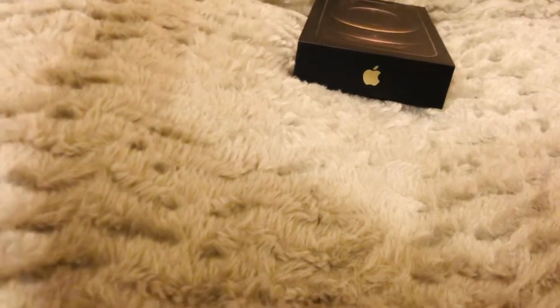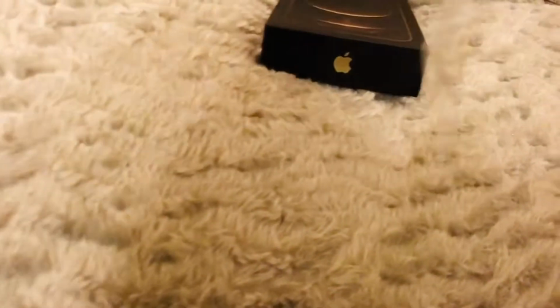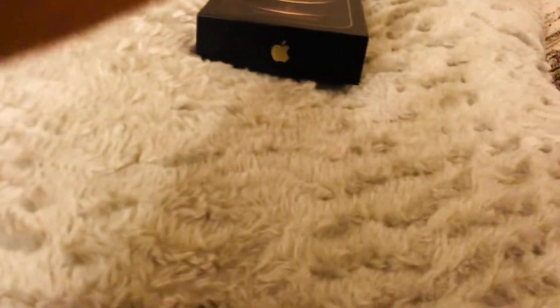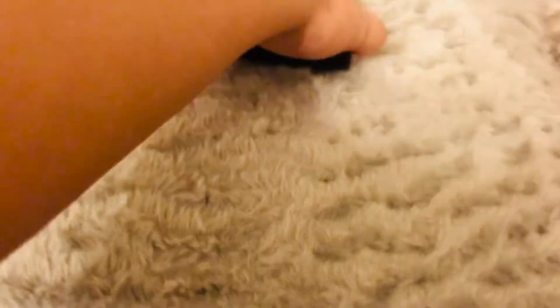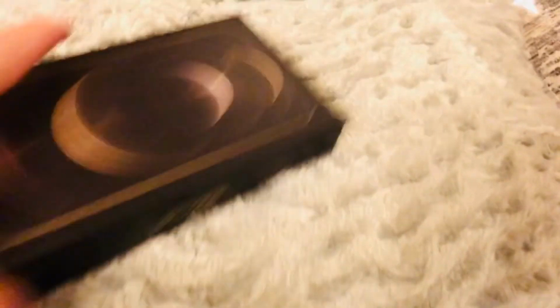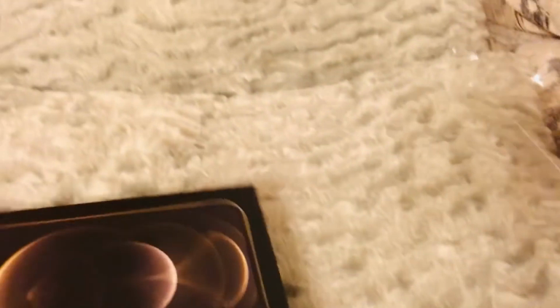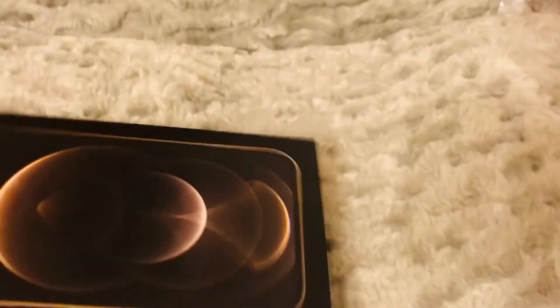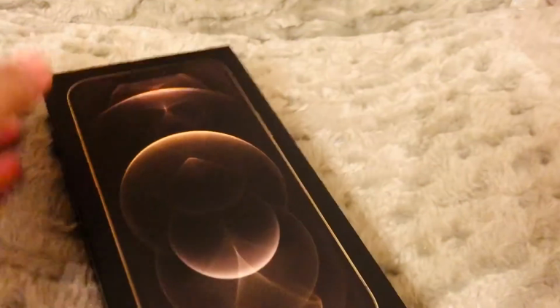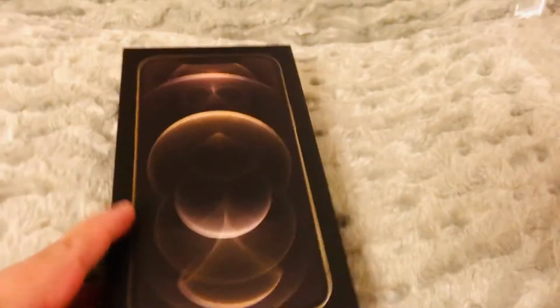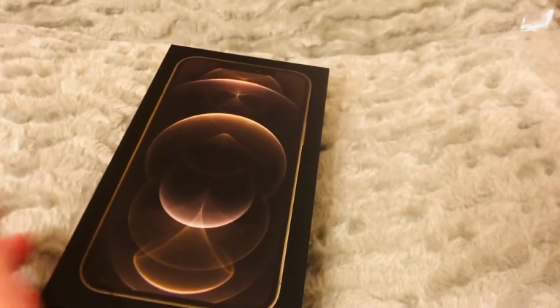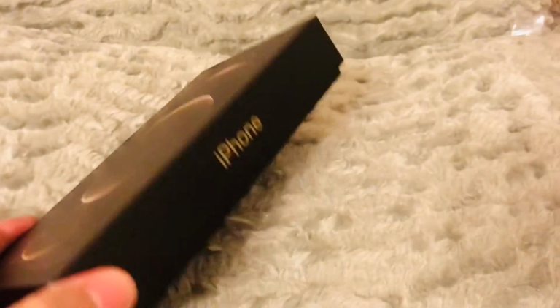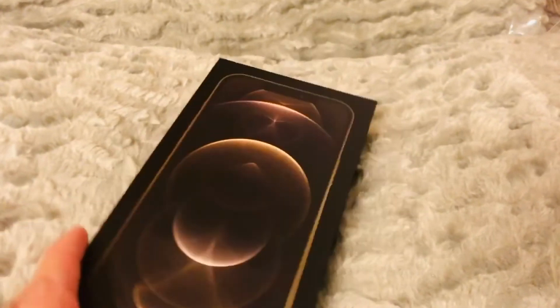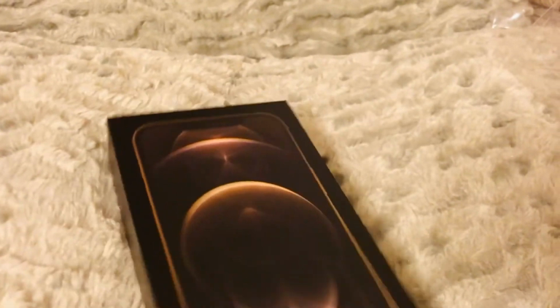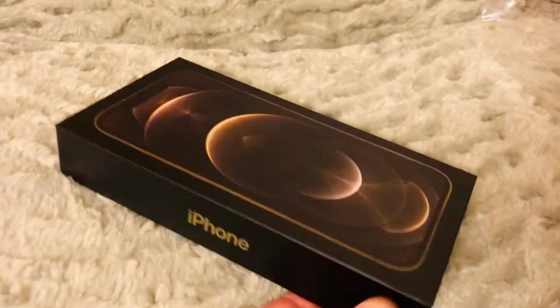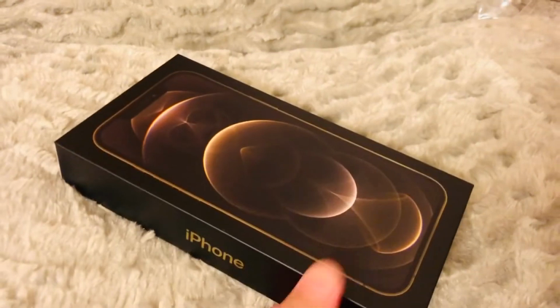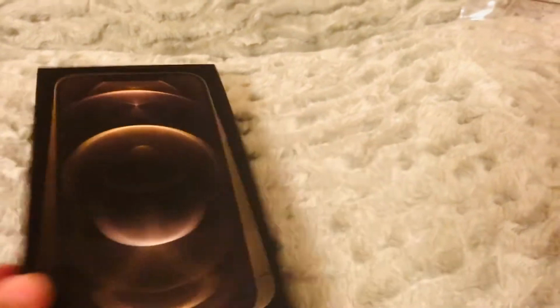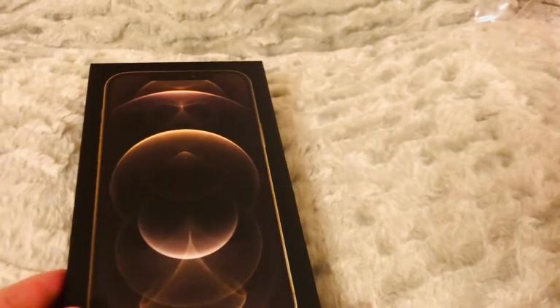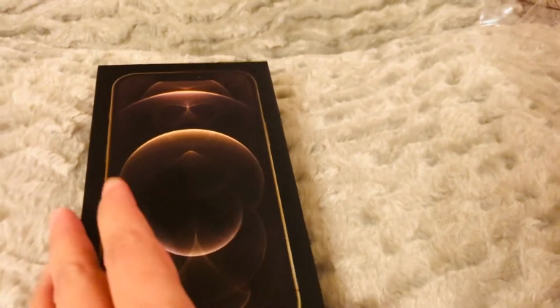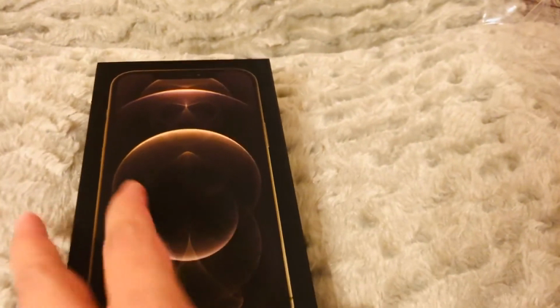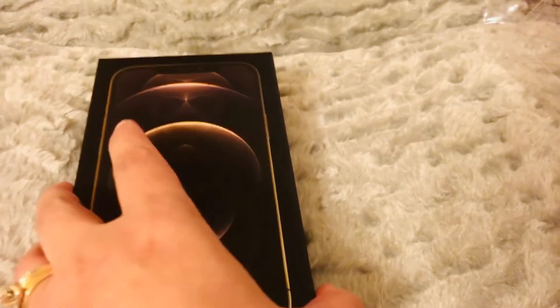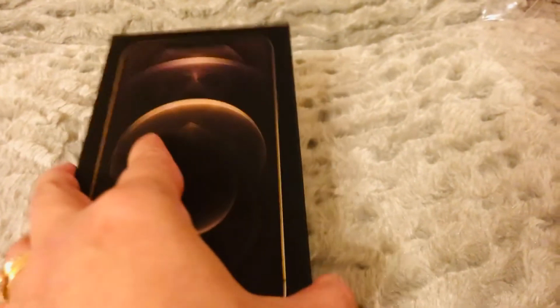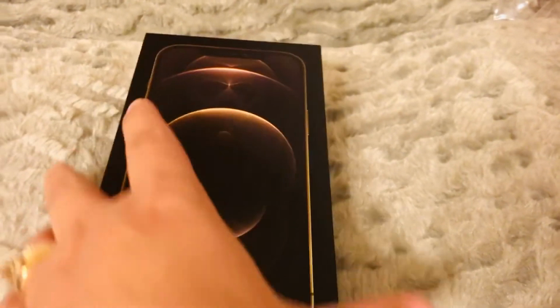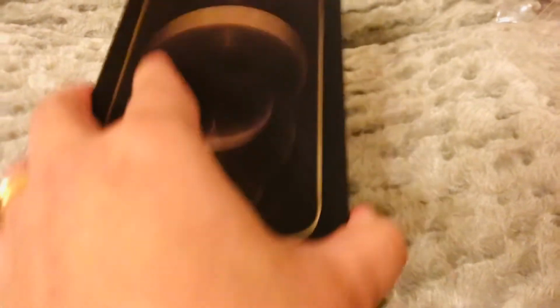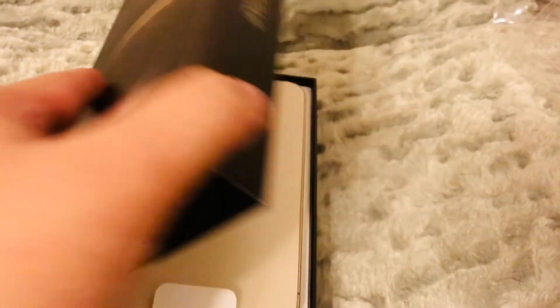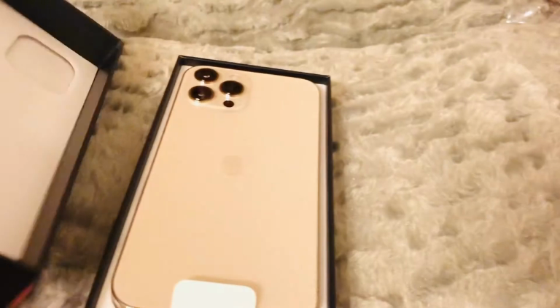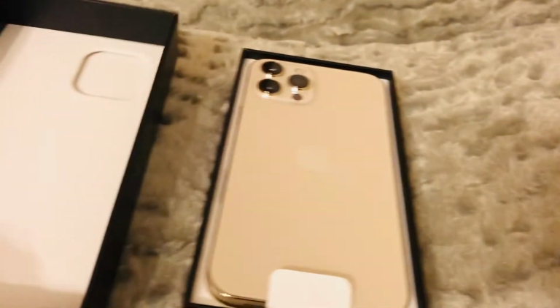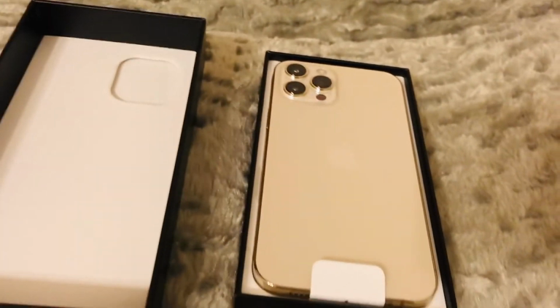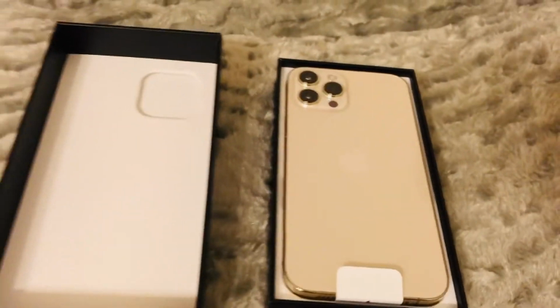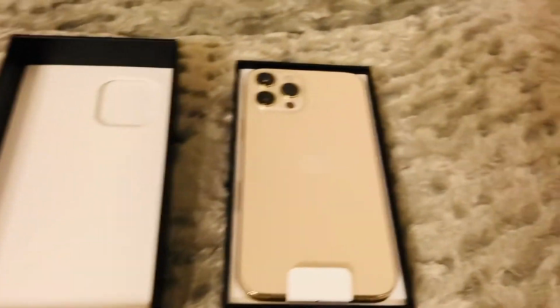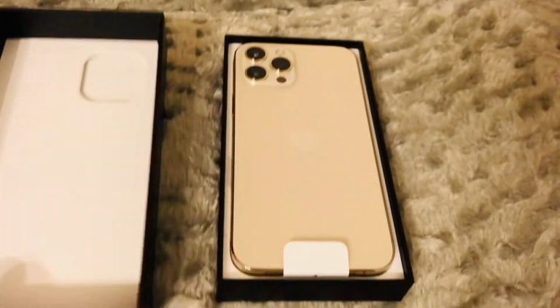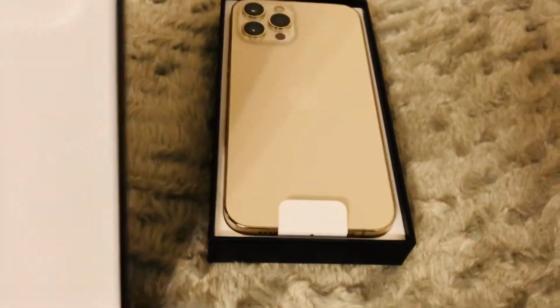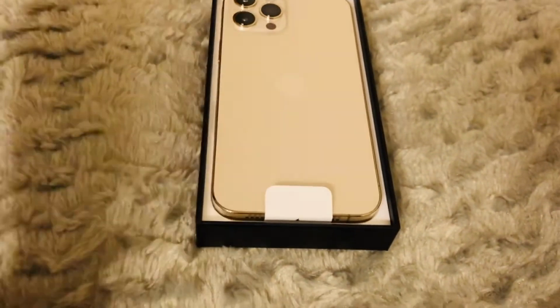There you go. As you guys can see, we removed the plastic and I'm sure some of you already know my favorite color is gold, so he ordered me a gold one. There you go. So here's my iPhone 12. This is the box.